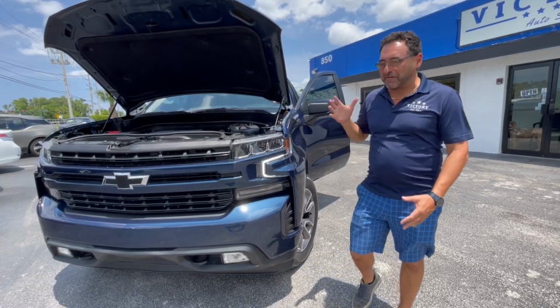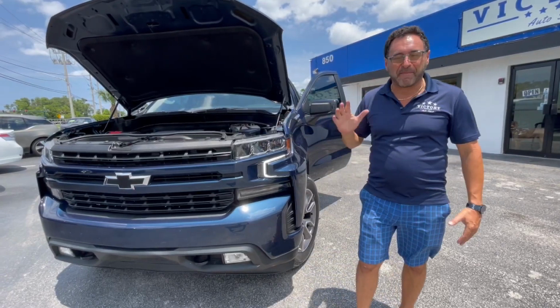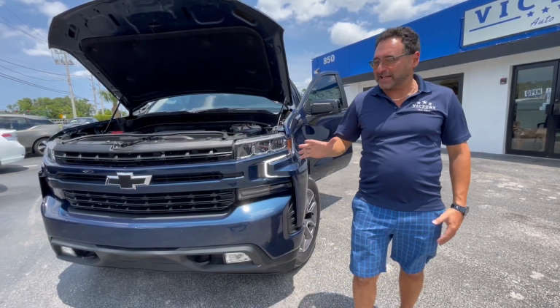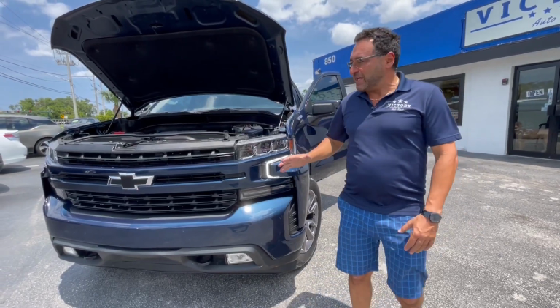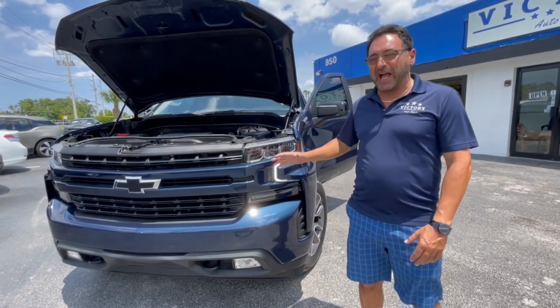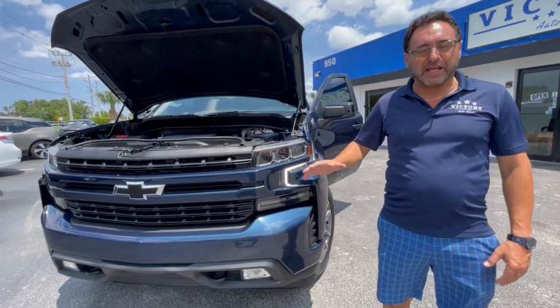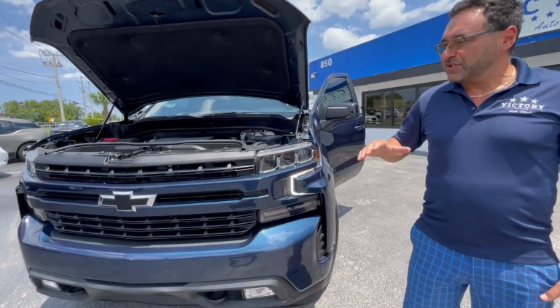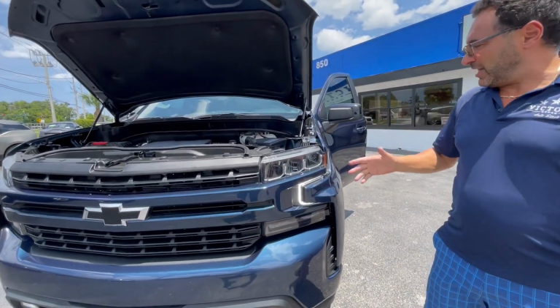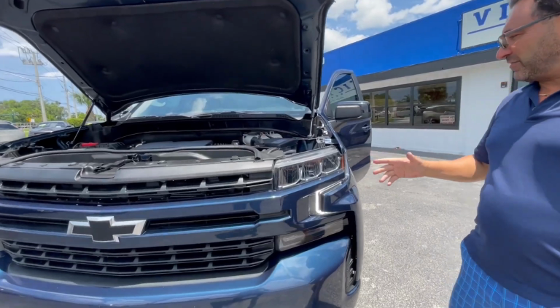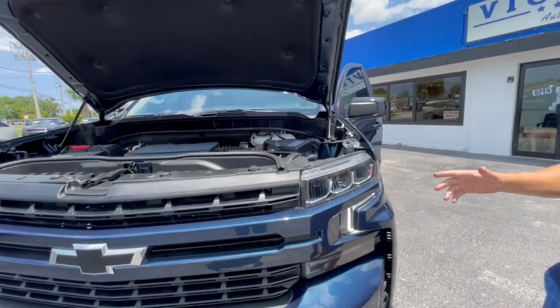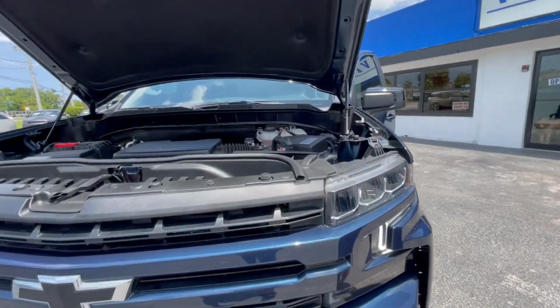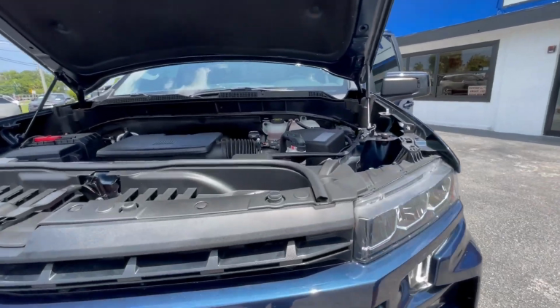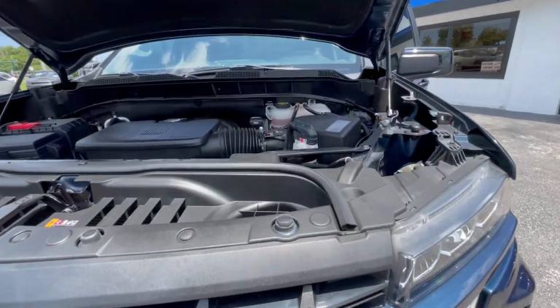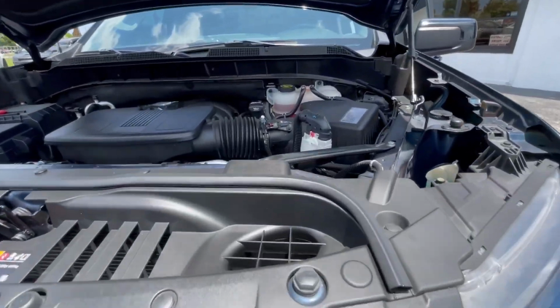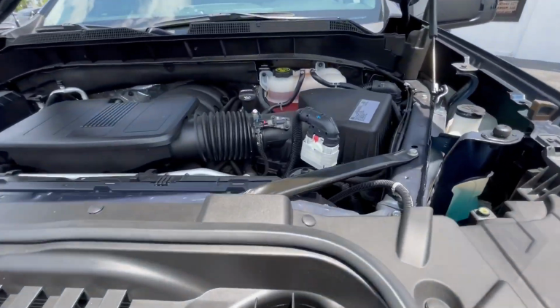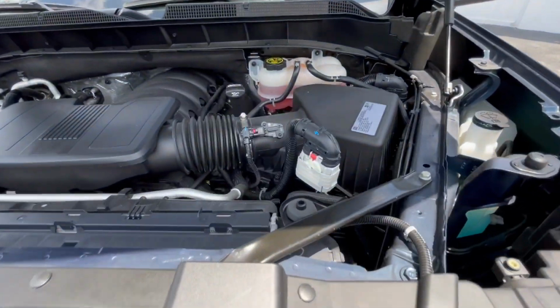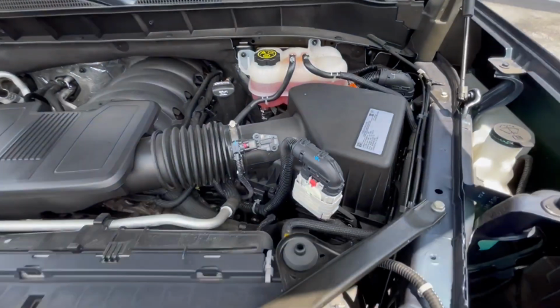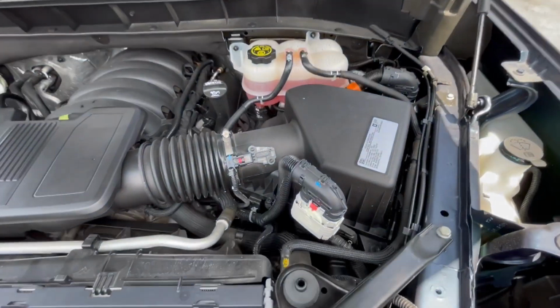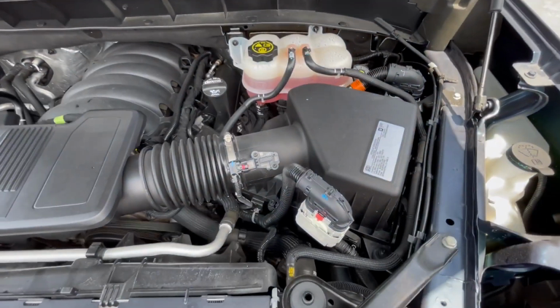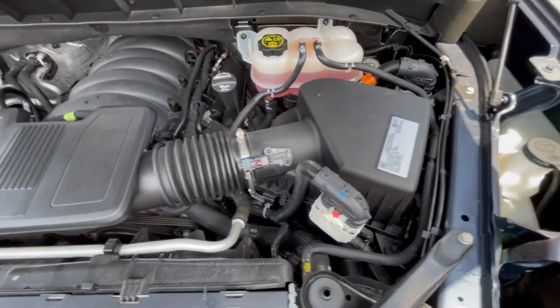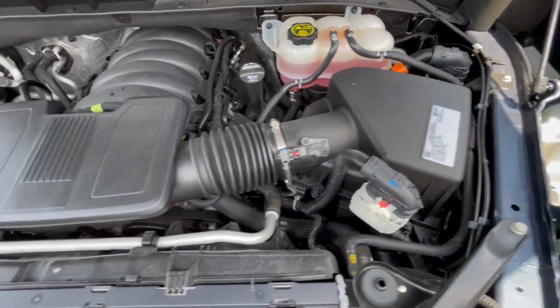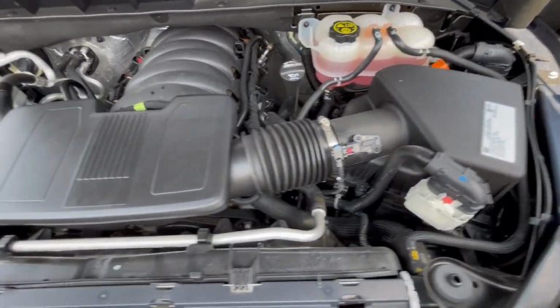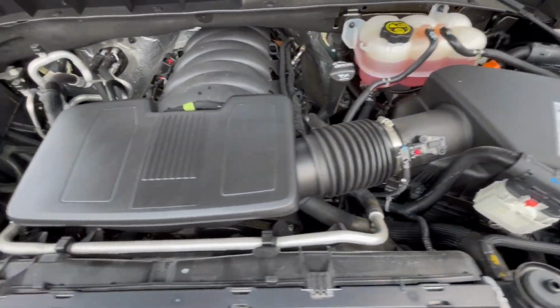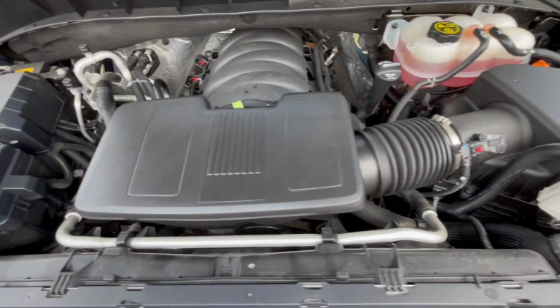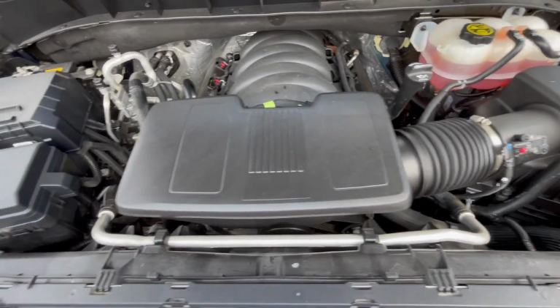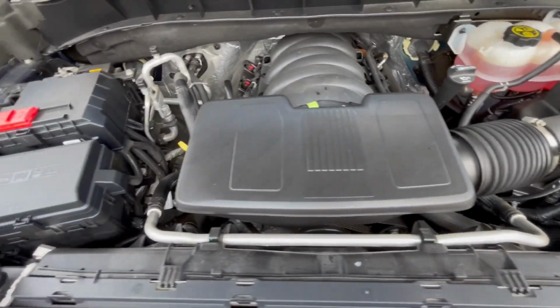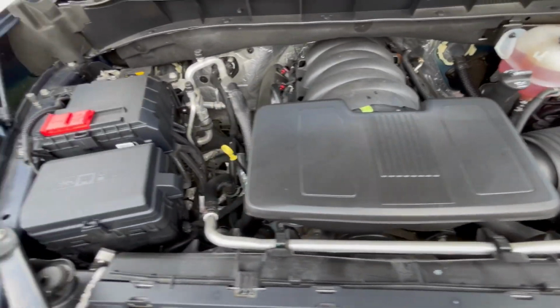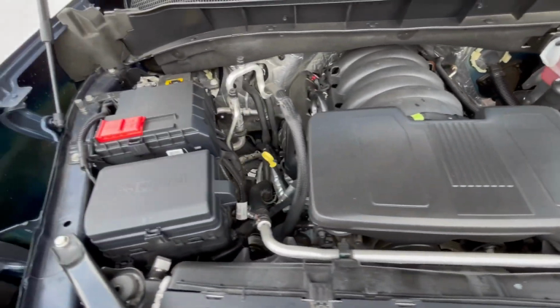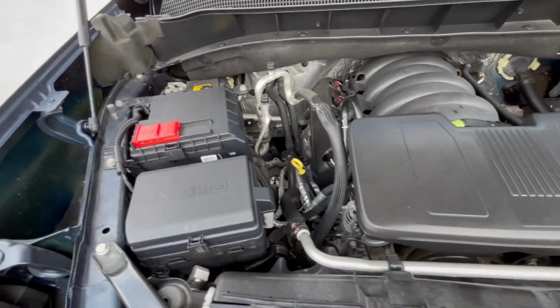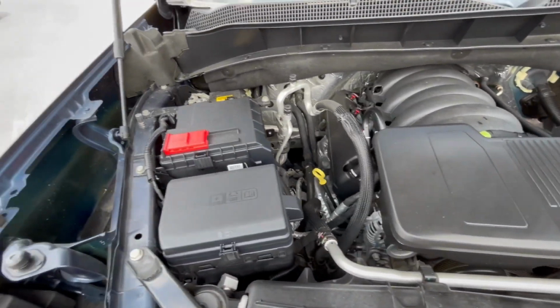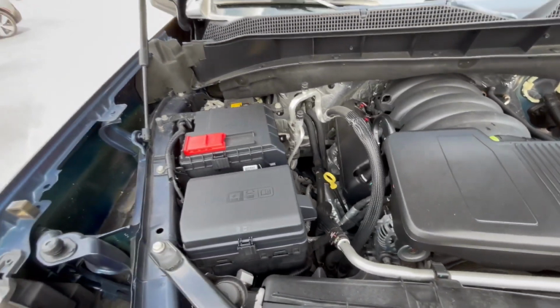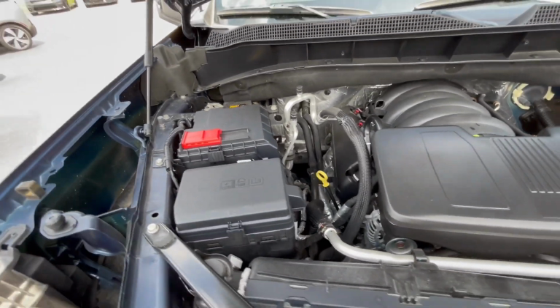We have this amazing Chevy Silverado. It's a 2021. This is a 5.3 liter V8 engine. It's one of the best Chevy engines ever made.